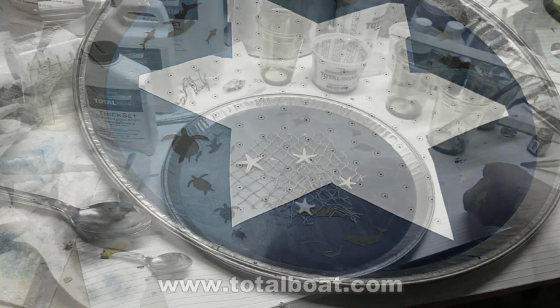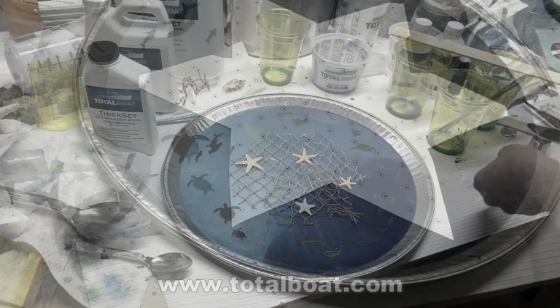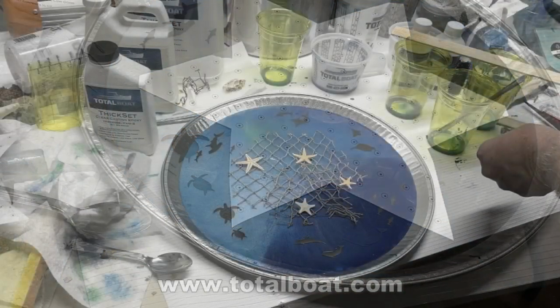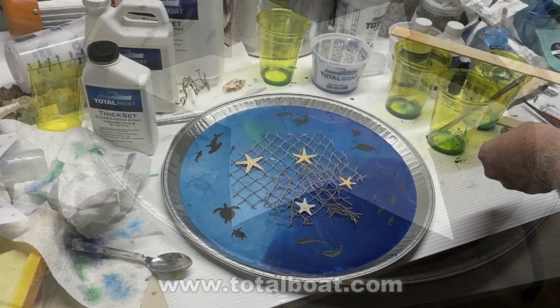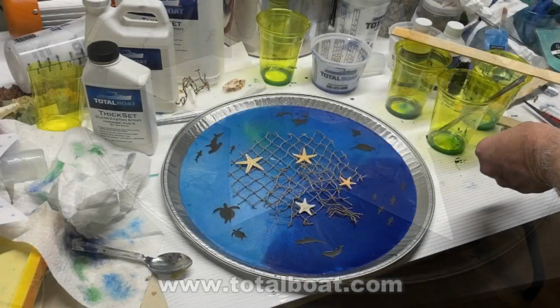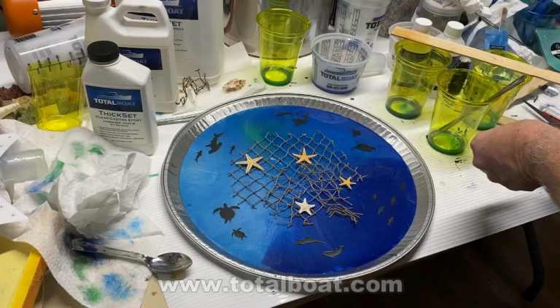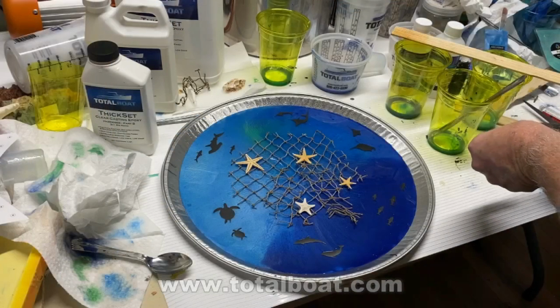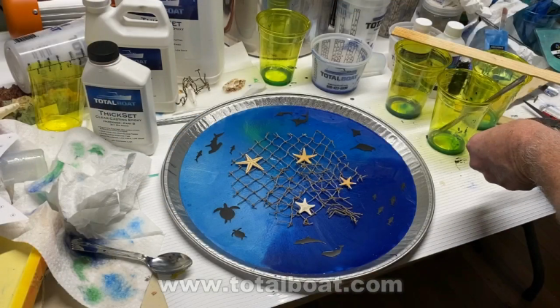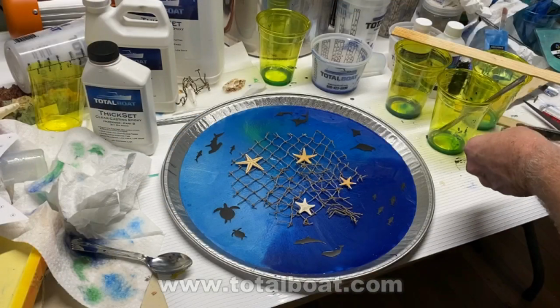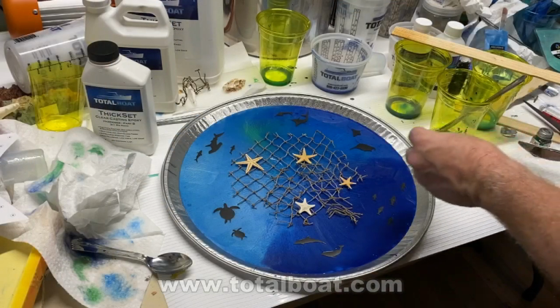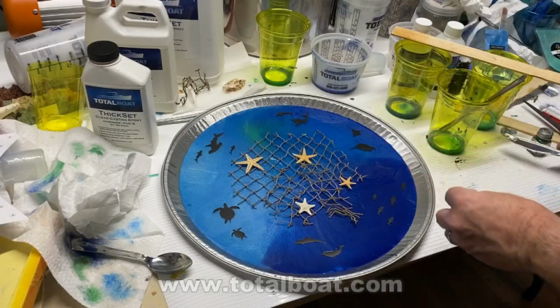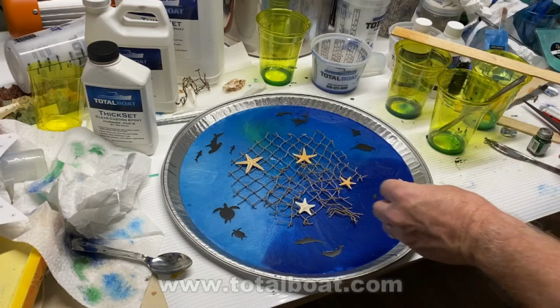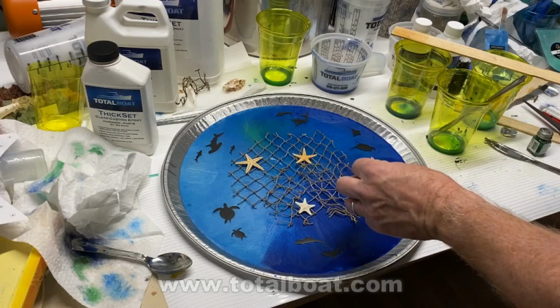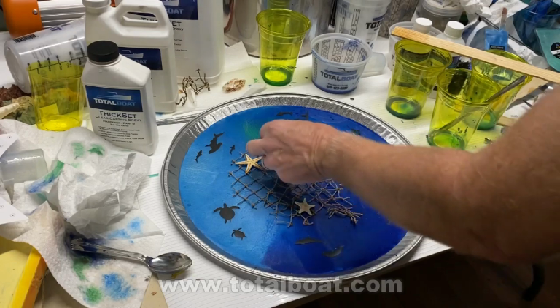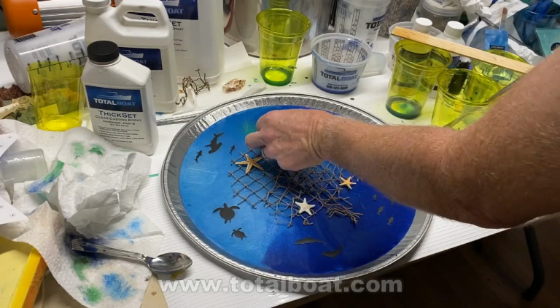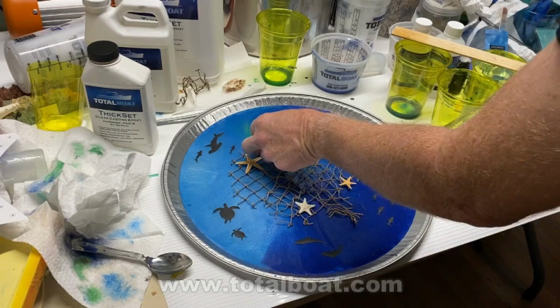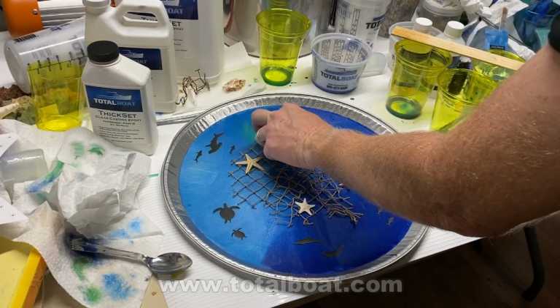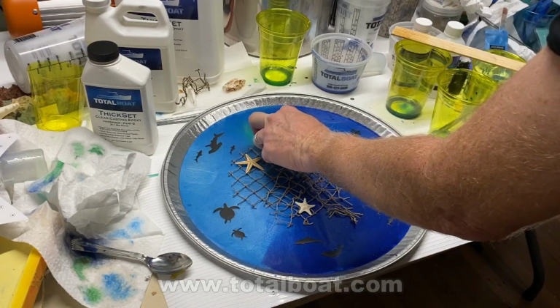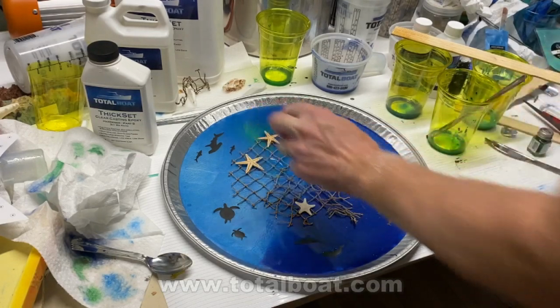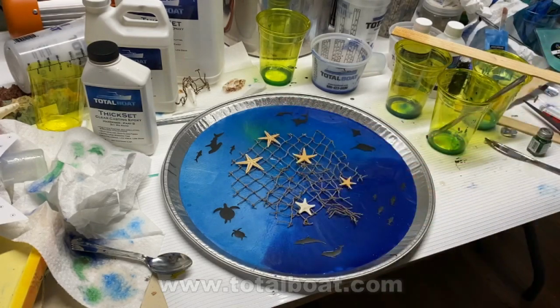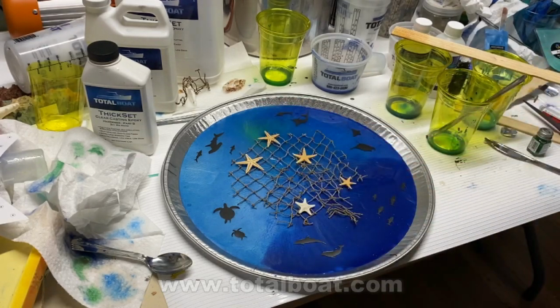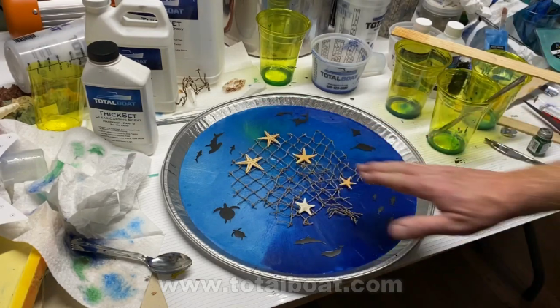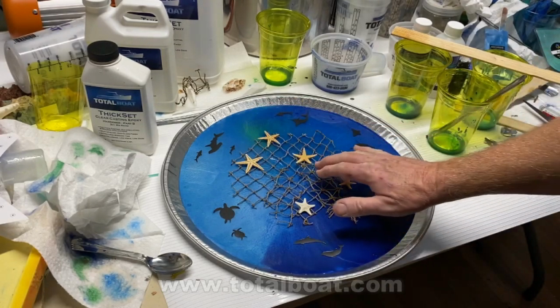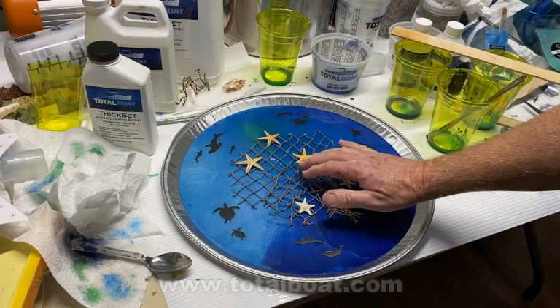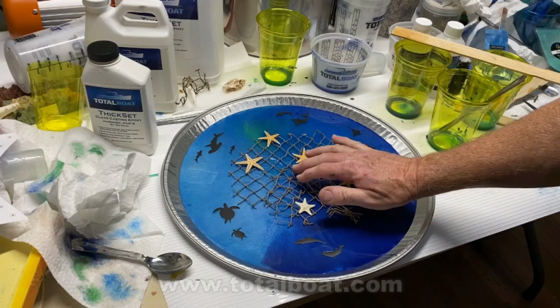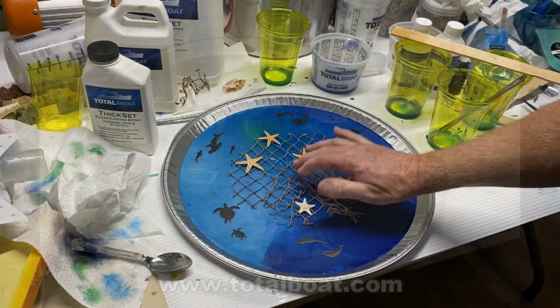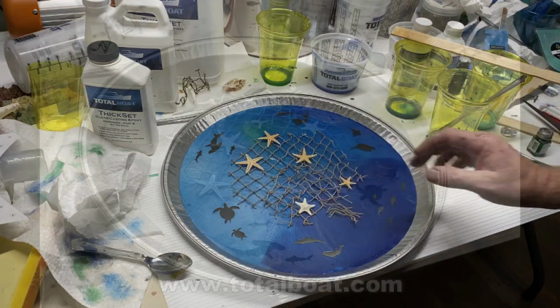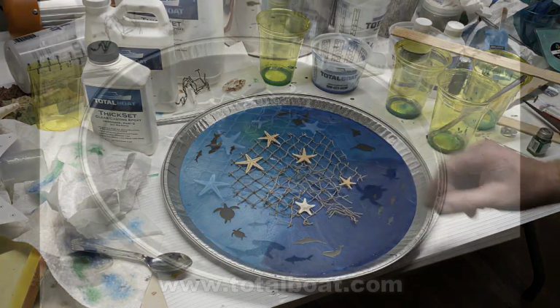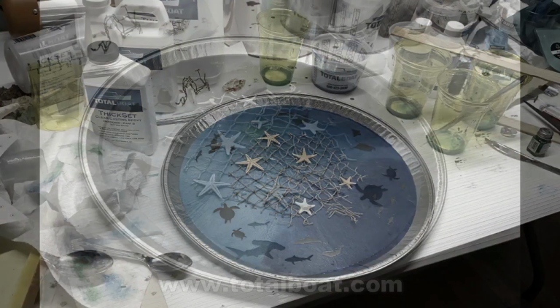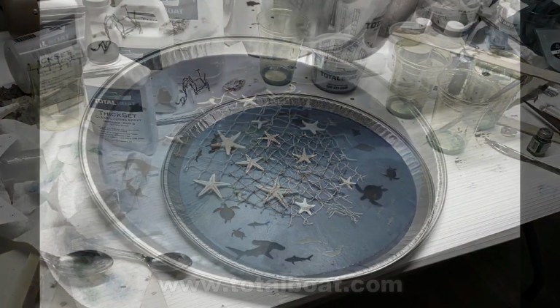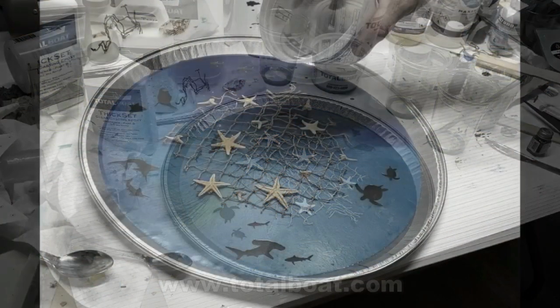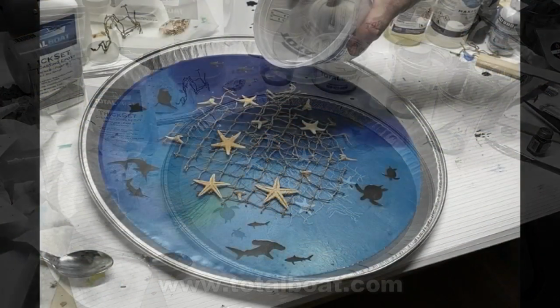For the center of the board I just used a little bit of netting that I found down at the local arts and crafts store, Michael's, with some starfish, and I eventually threw some shark teeth in there as well.